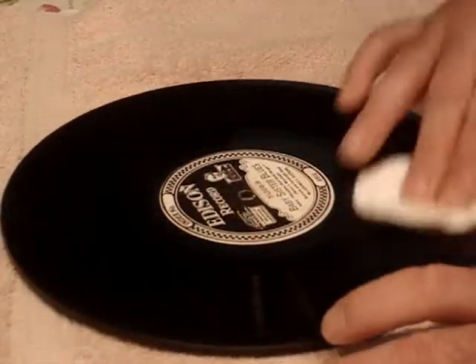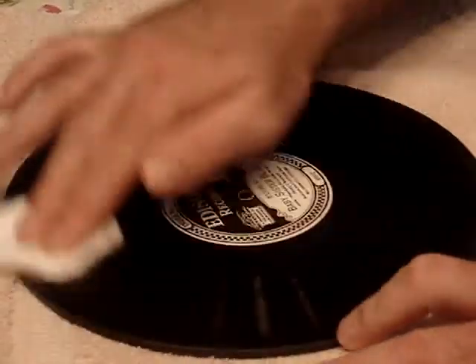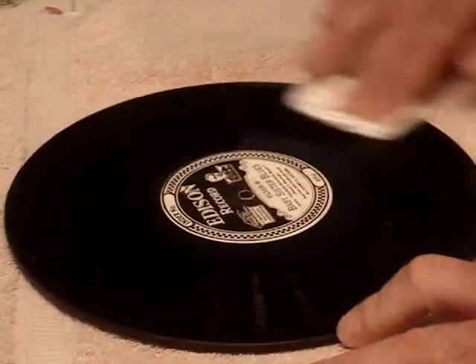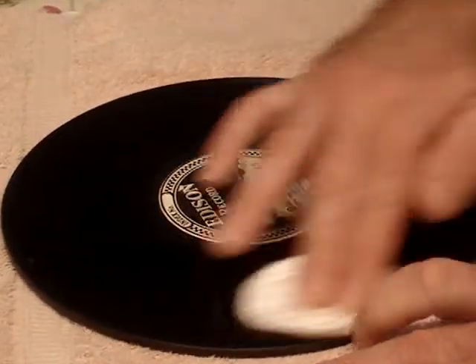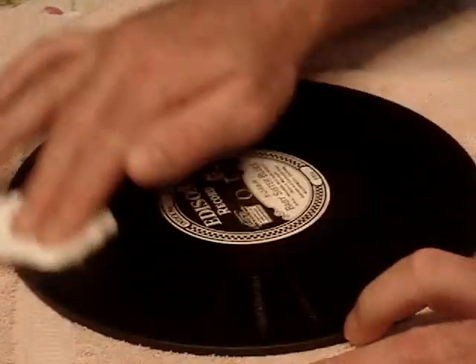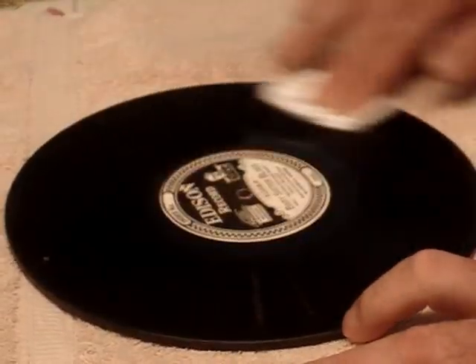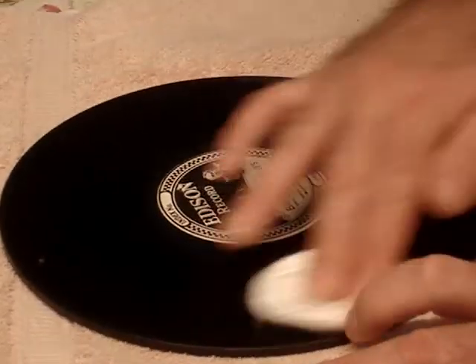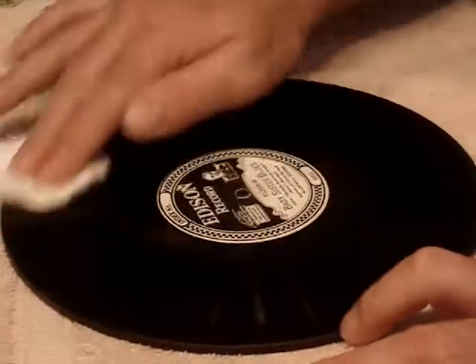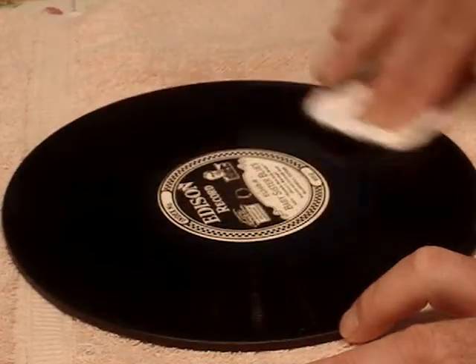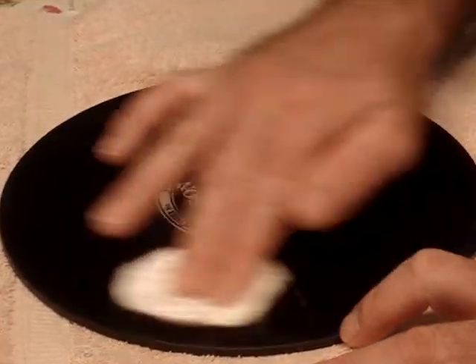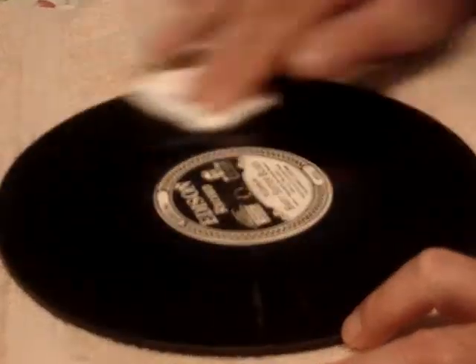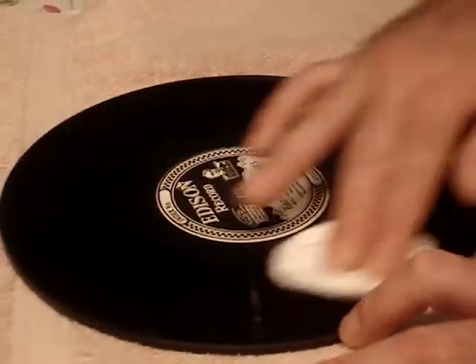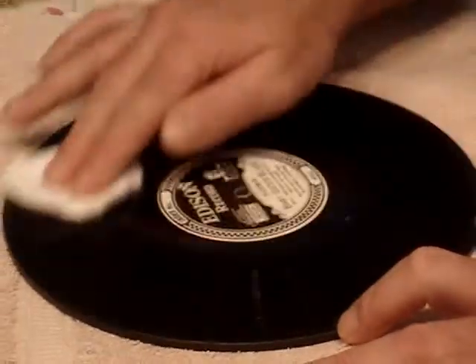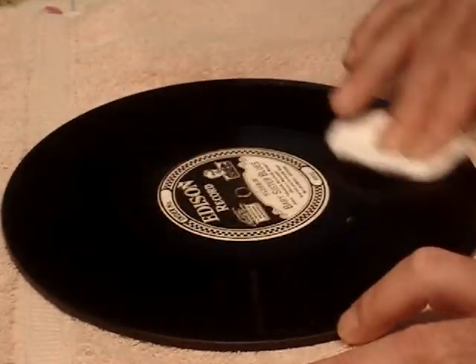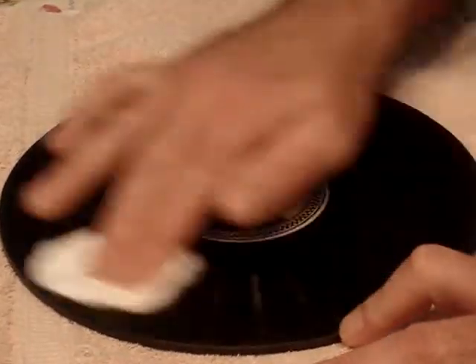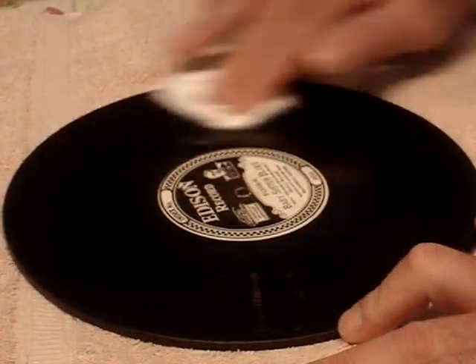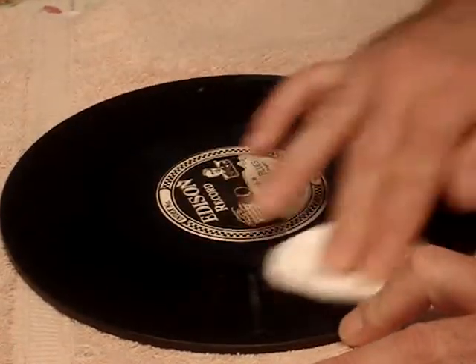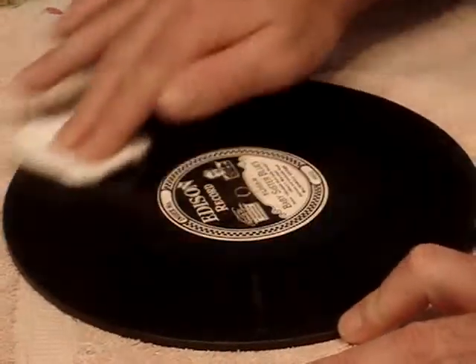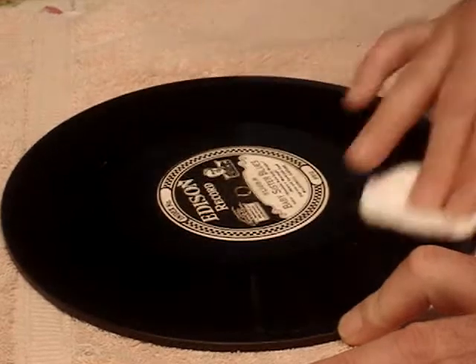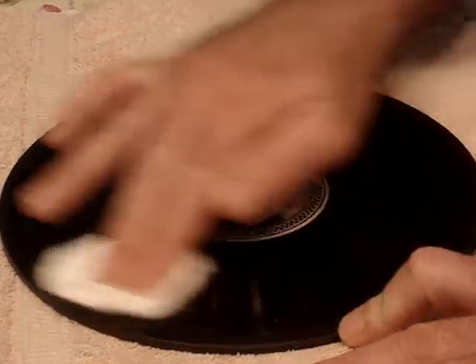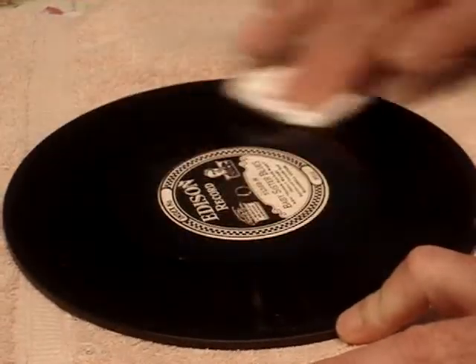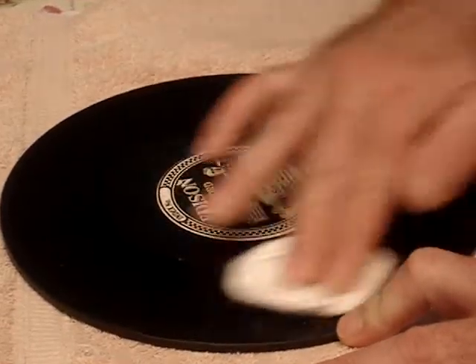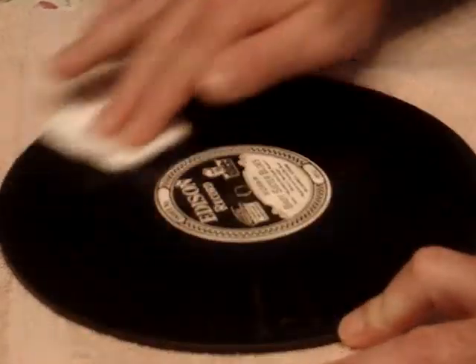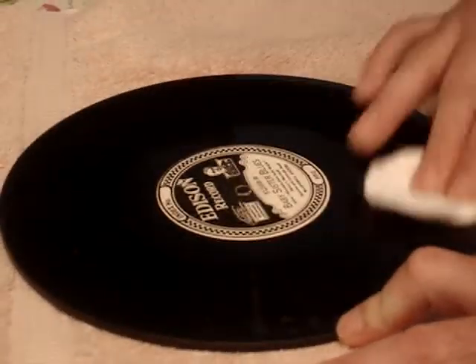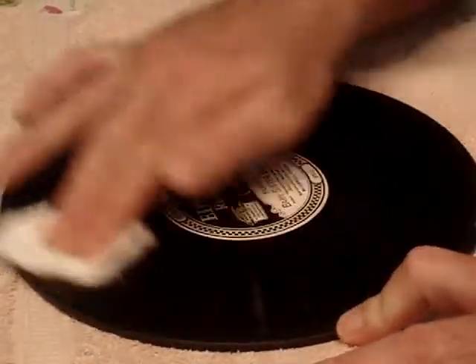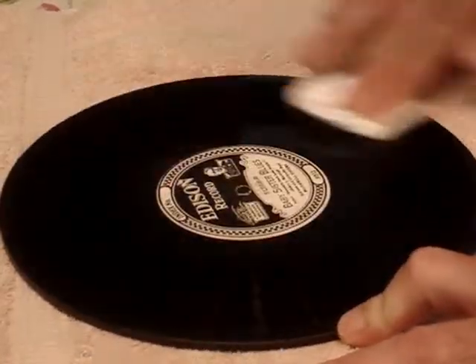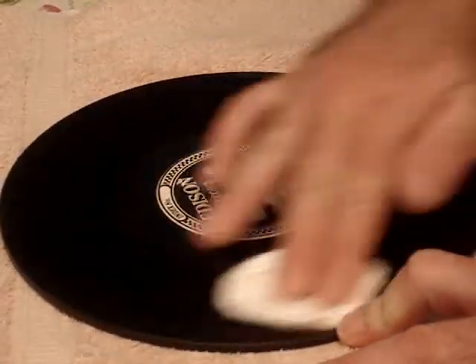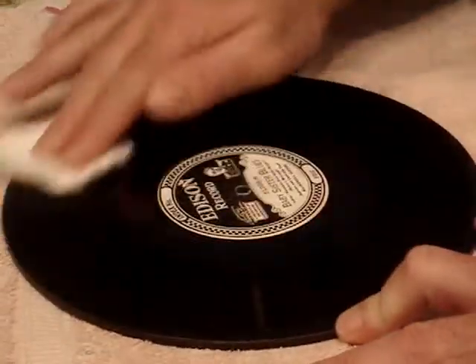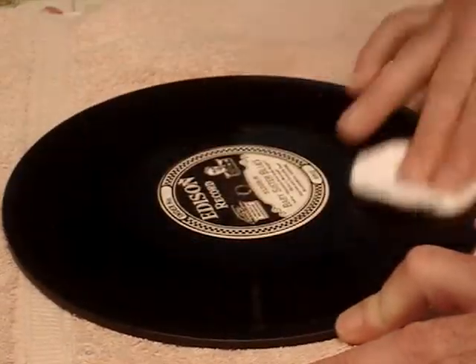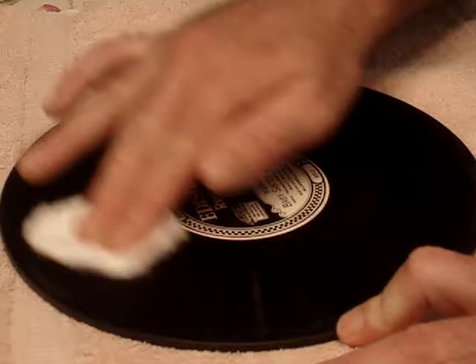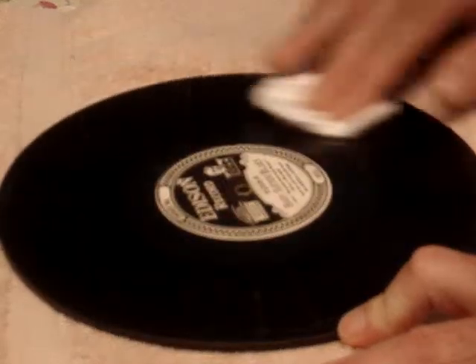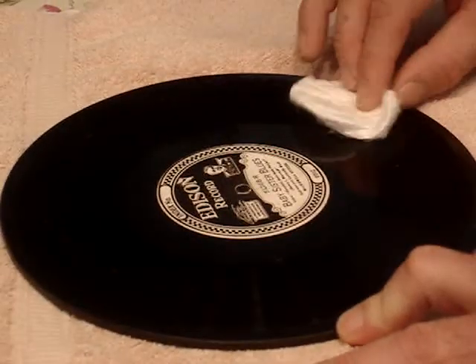Depending on how old your record is, some of the black label Edisons are a lot harder to clean. I've found that sometimes cleaning them several times, then playing them, then cleaning off the stylus, and then giving them a good cleaning again will help enhance the quality and clarity of the record.